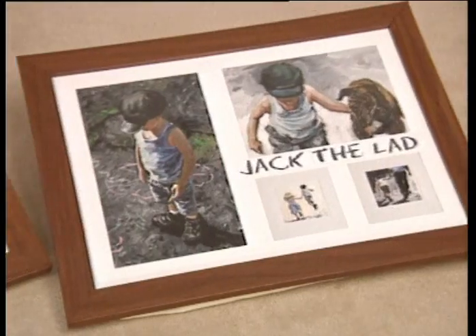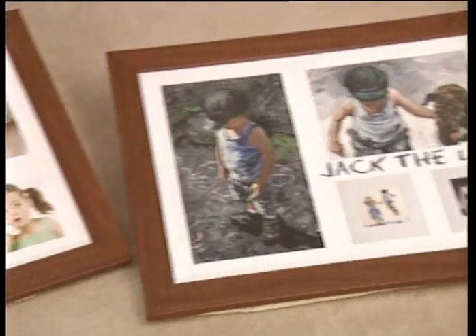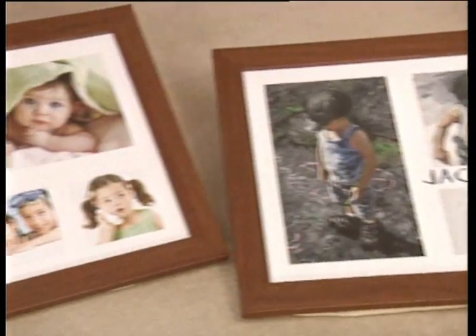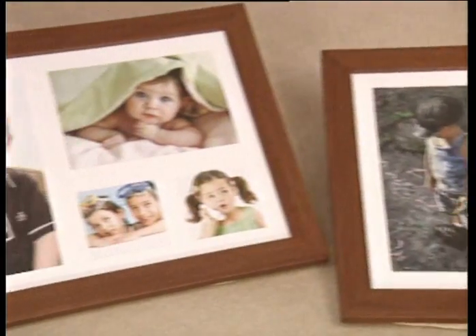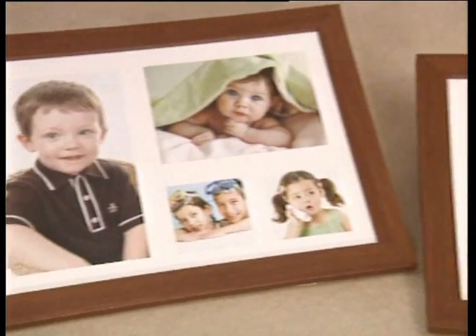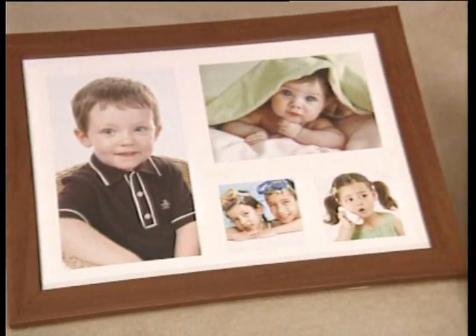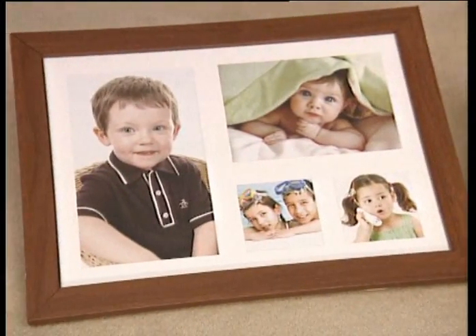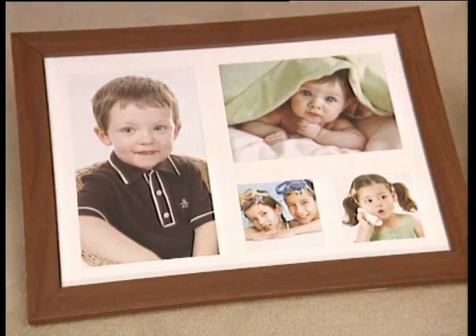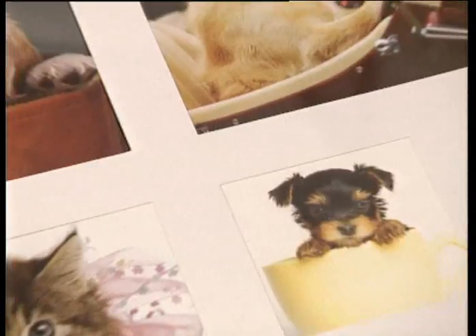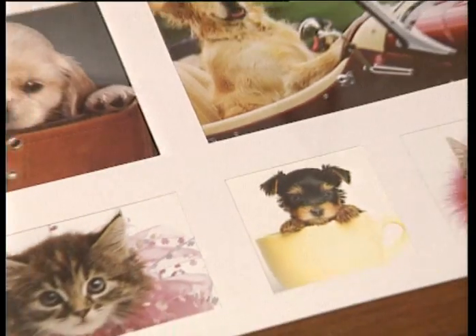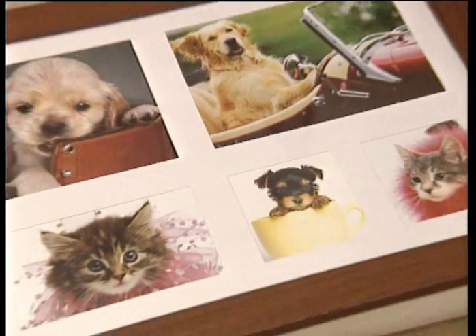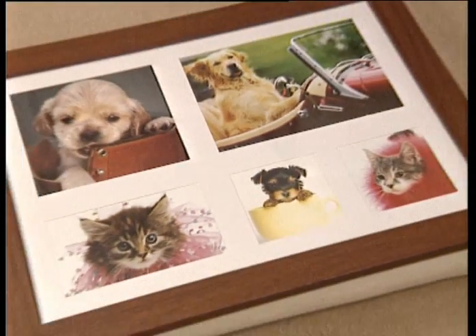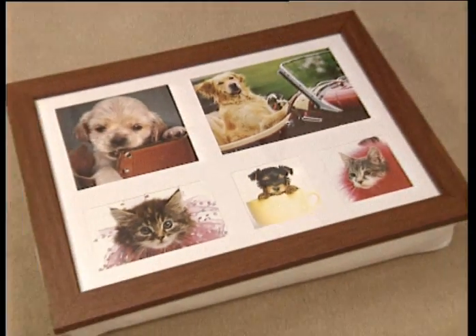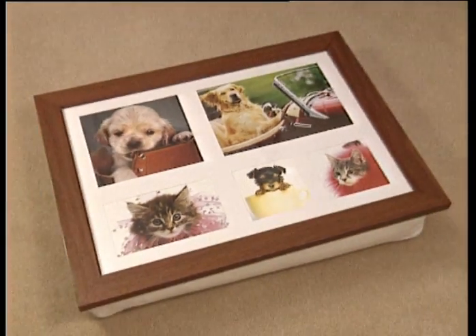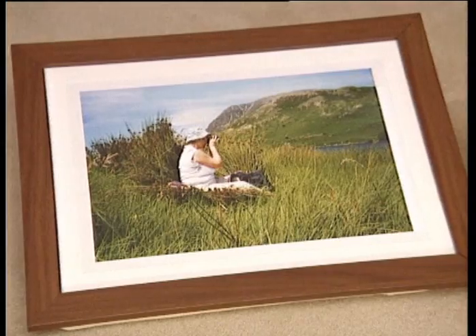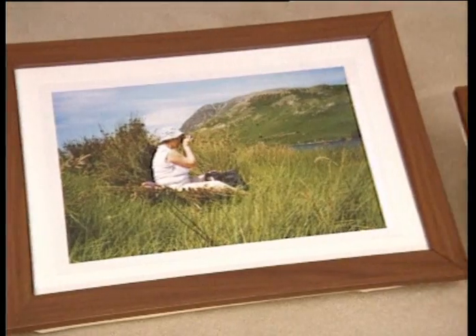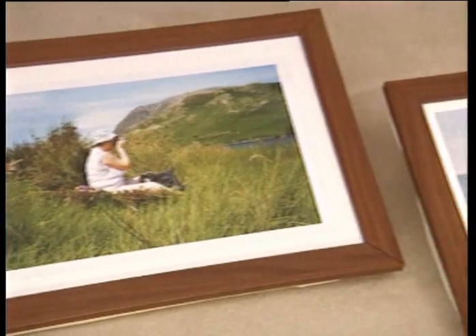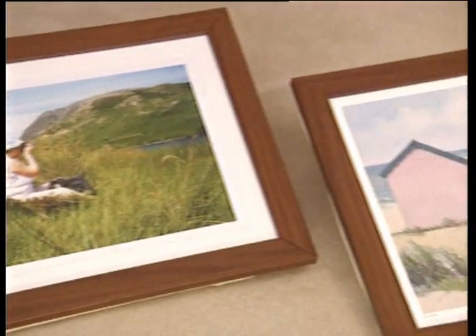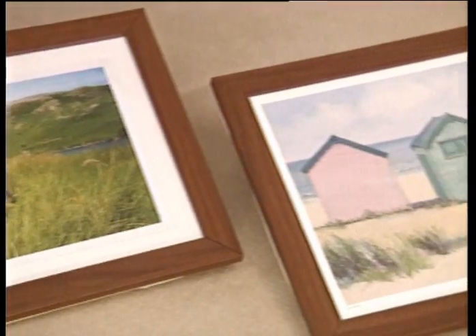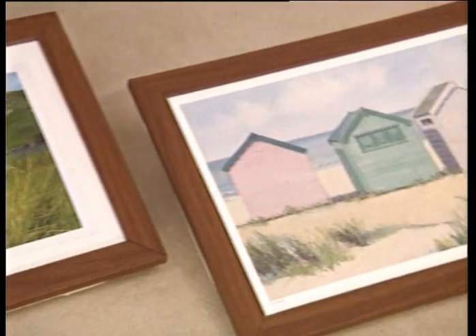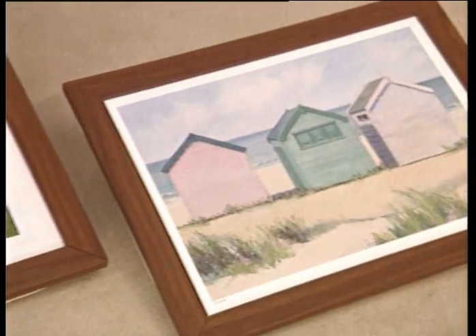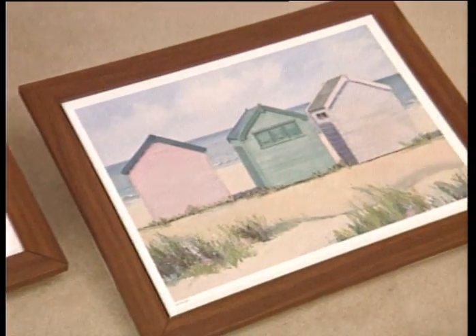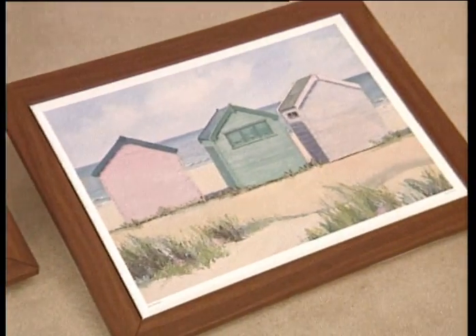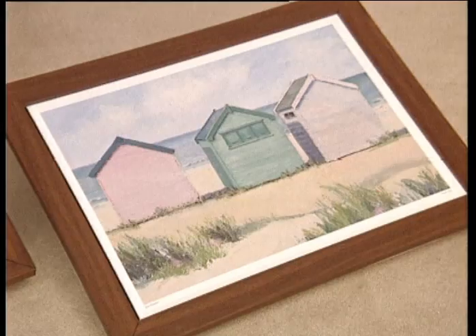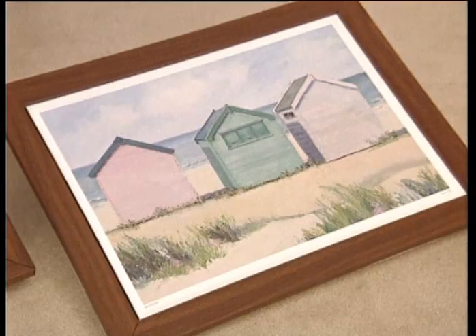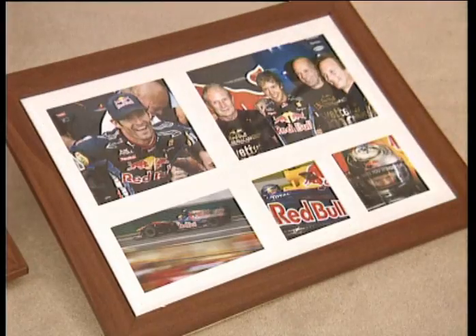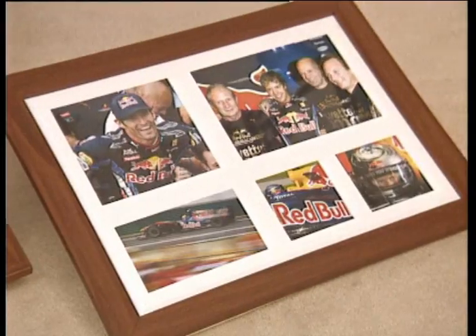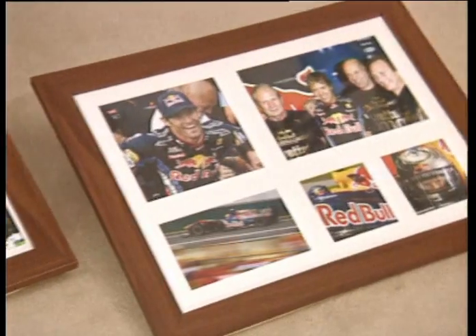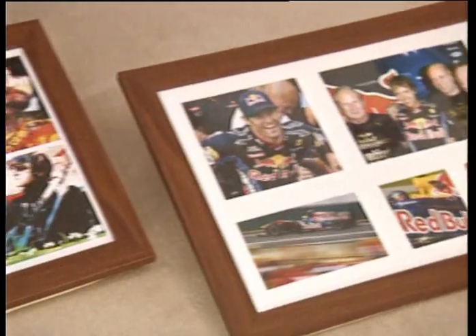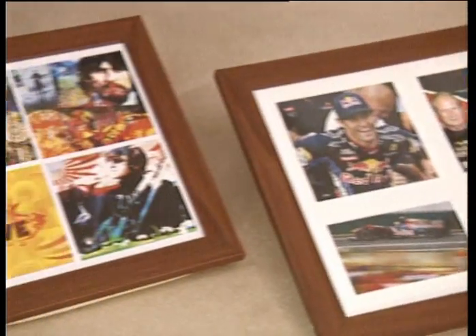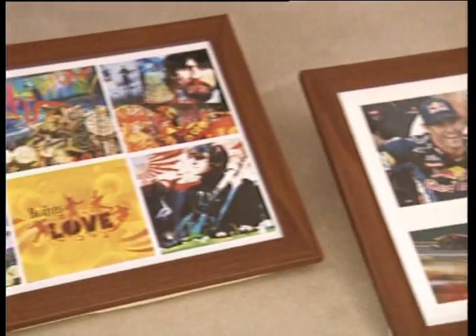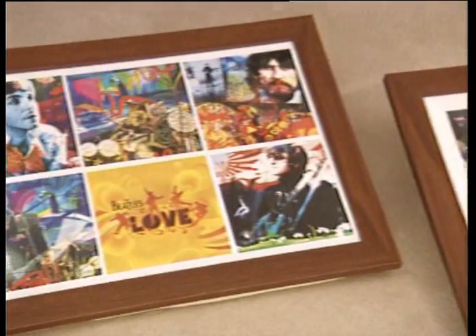Customise one with your favourite photos of children, grandchildren or pets. Use enlarged photographs or prints and paintings. Make it fun and vibrant with favourite sports stars and music bands.